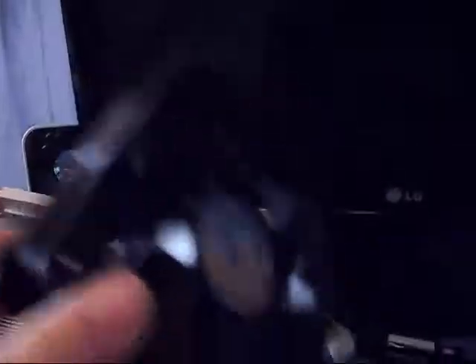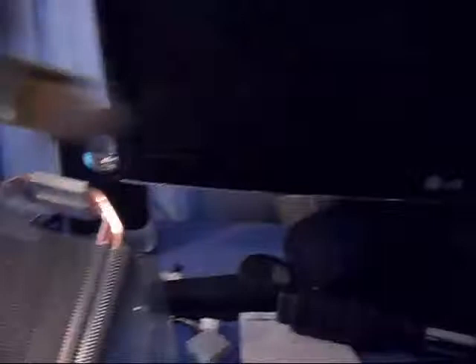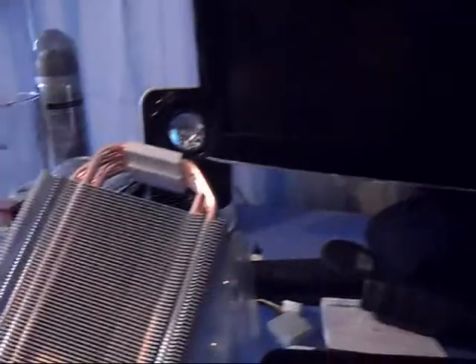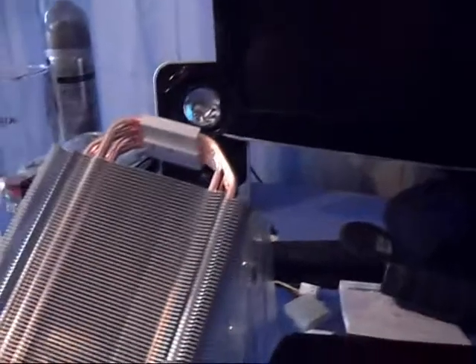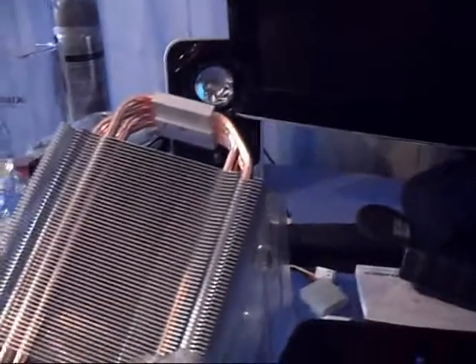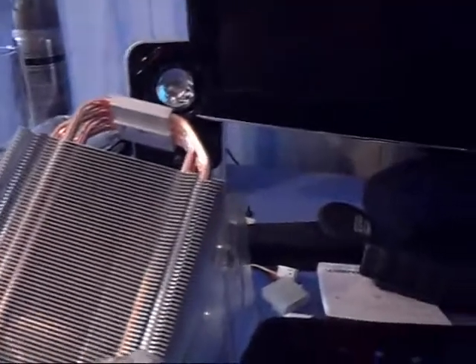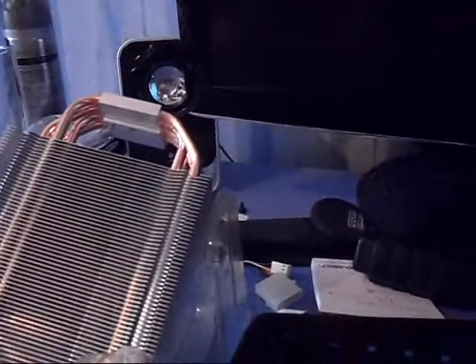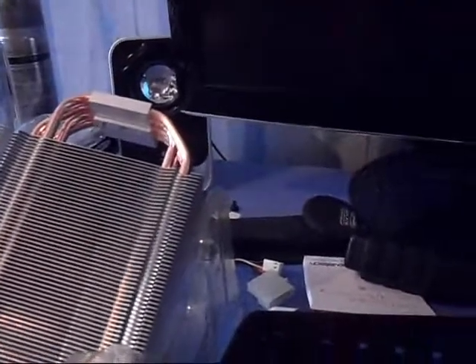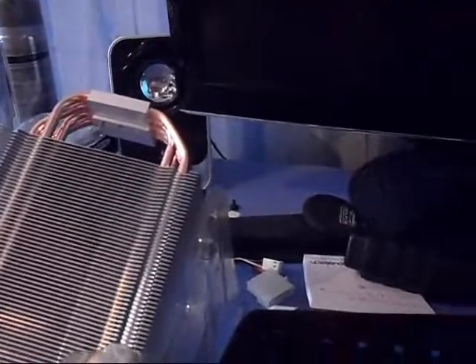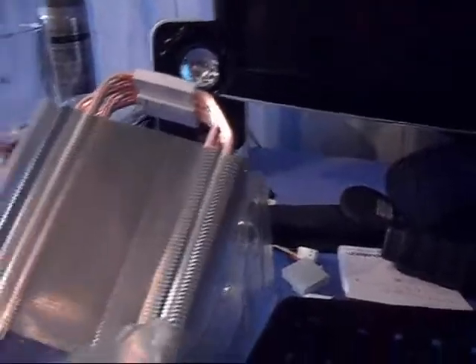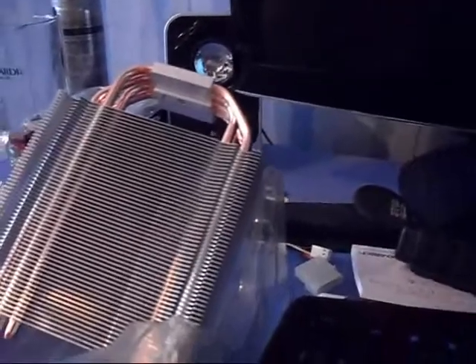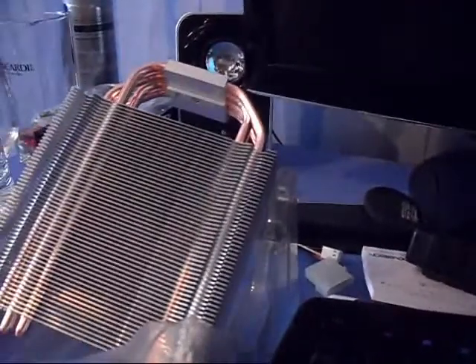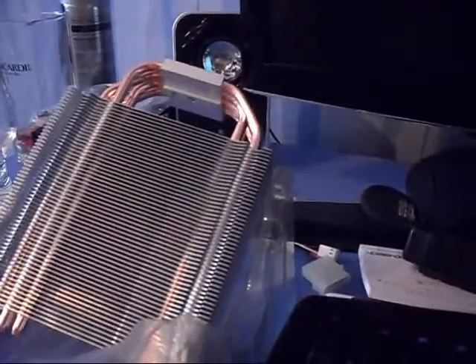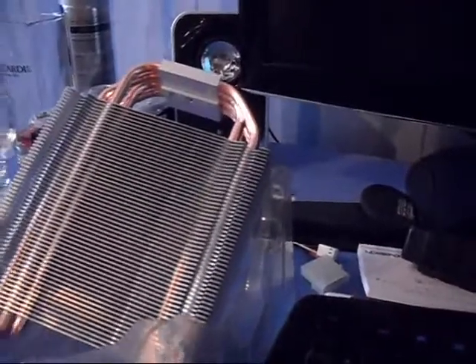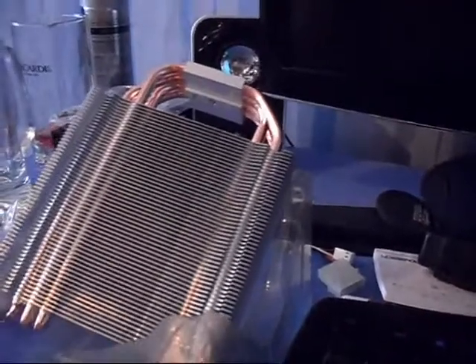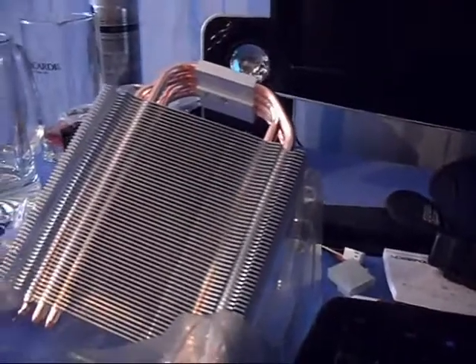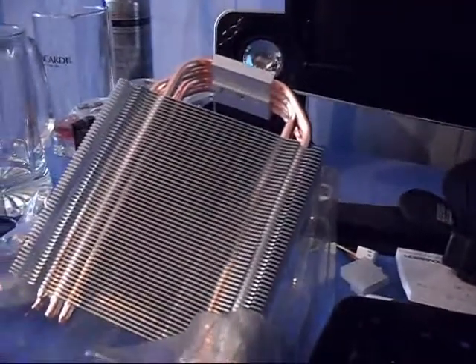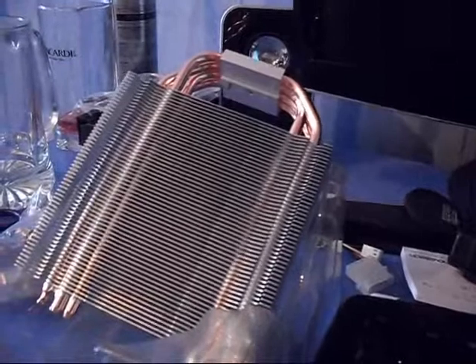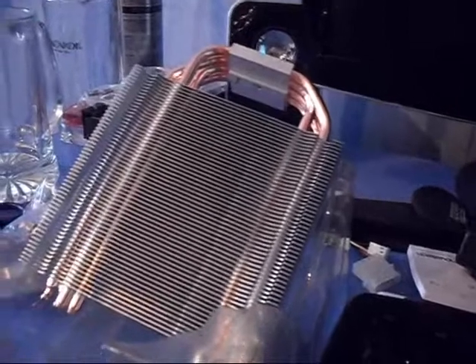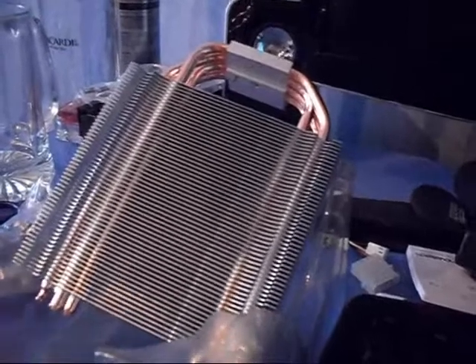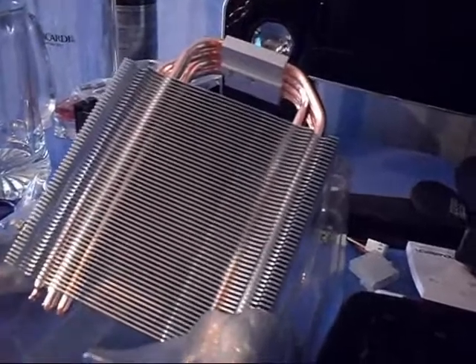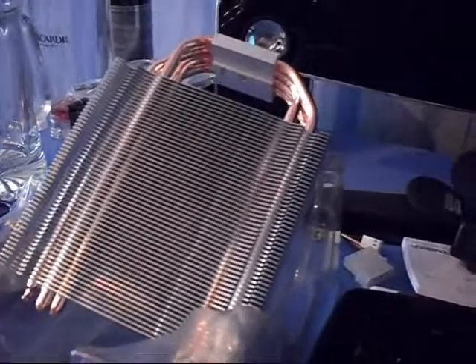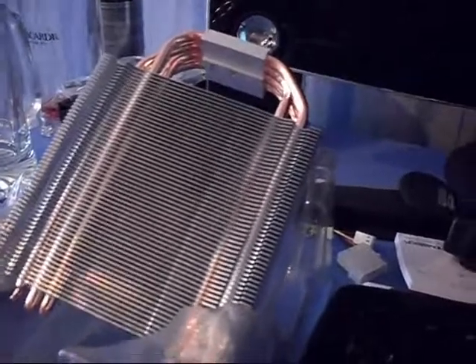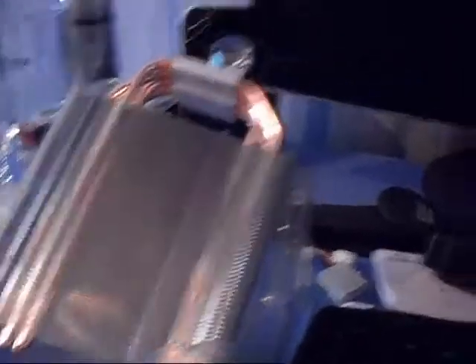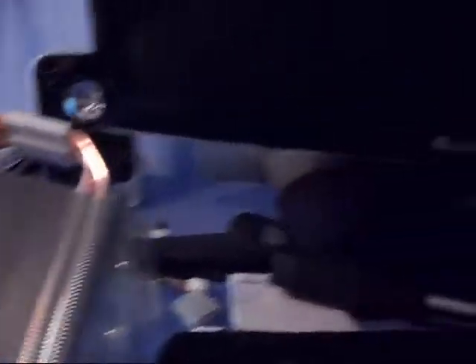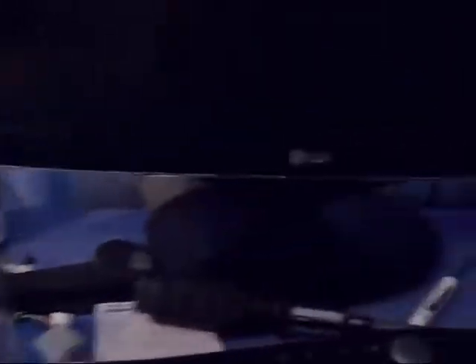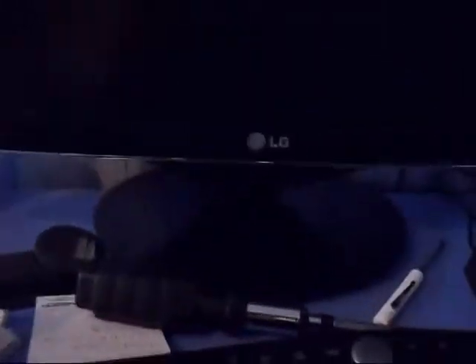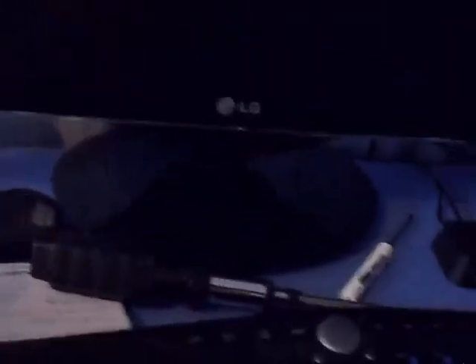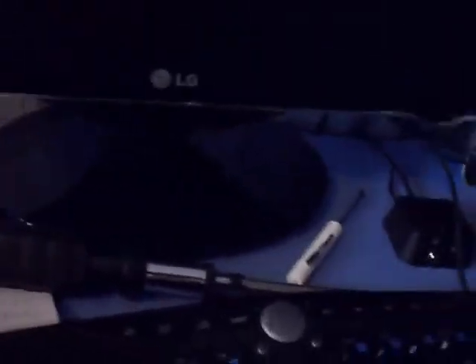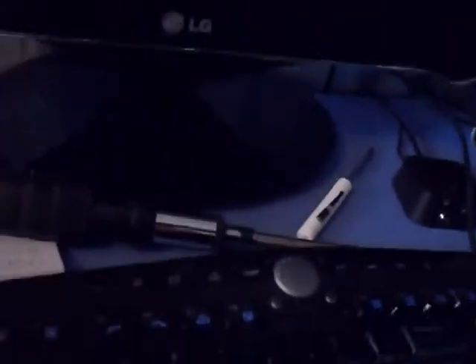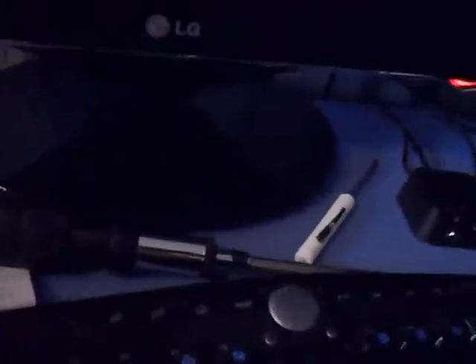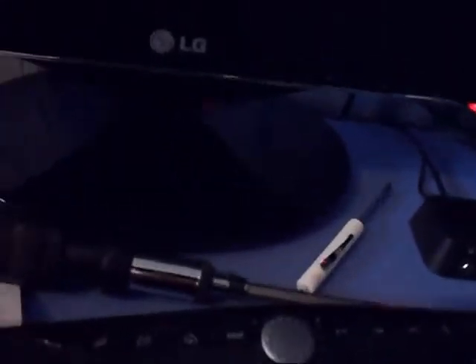I'll get this all put together and fitted, and I'll do a bit of overclocking just so you can see how it performs.